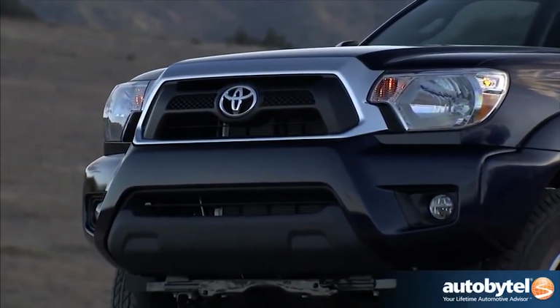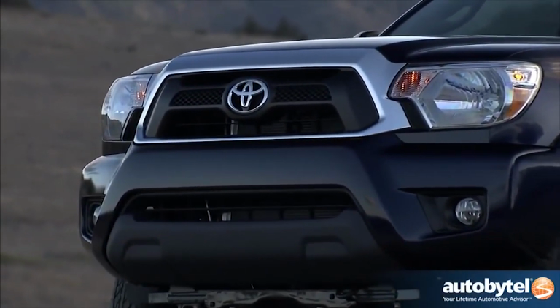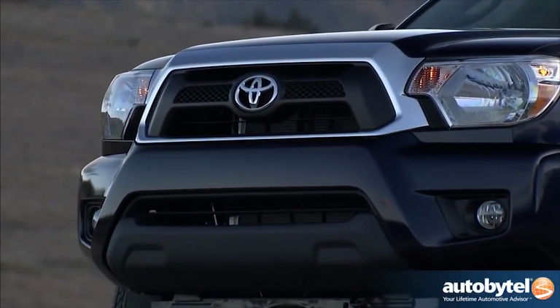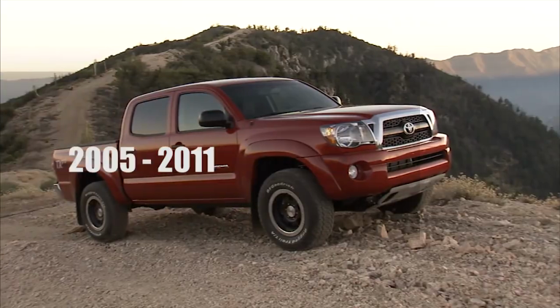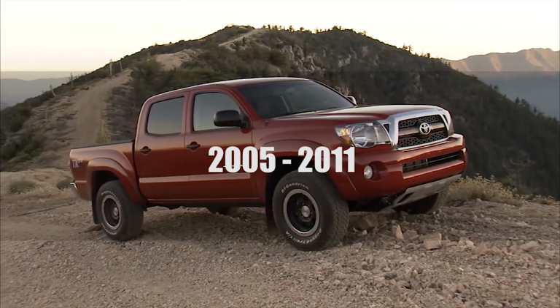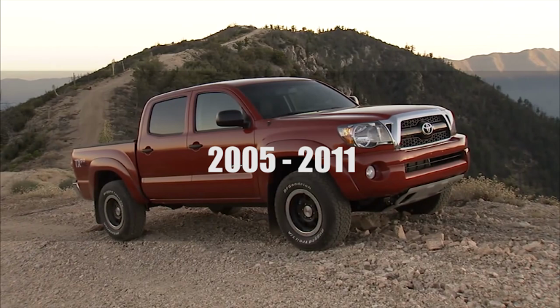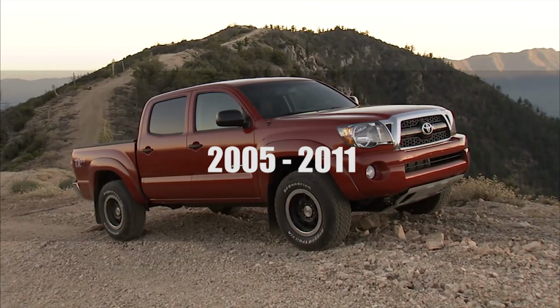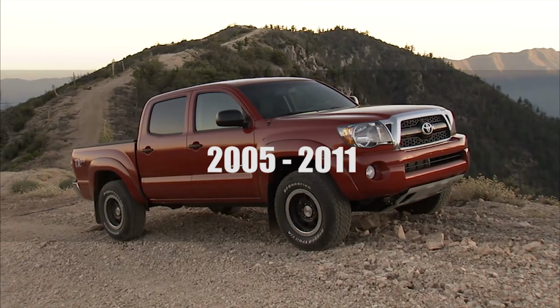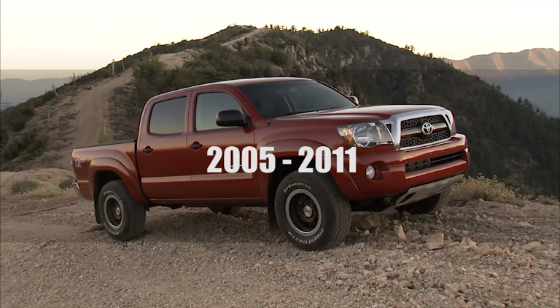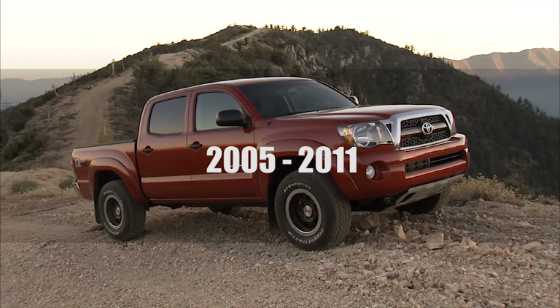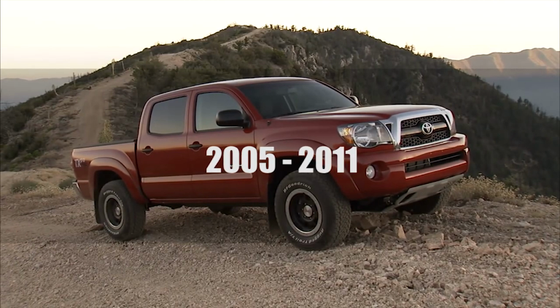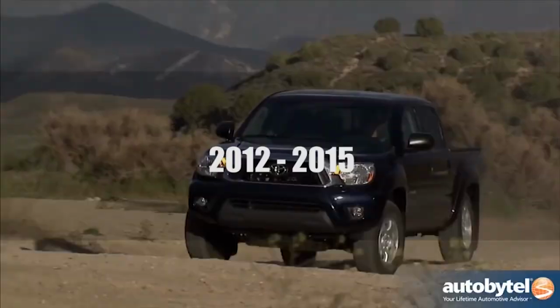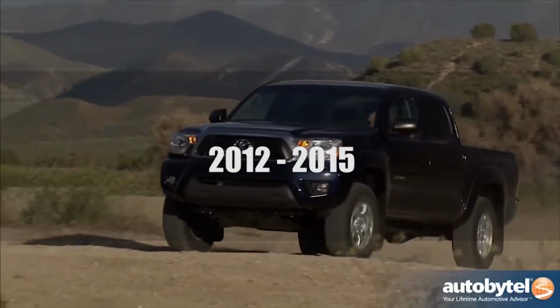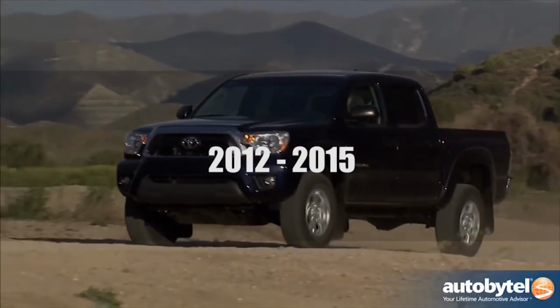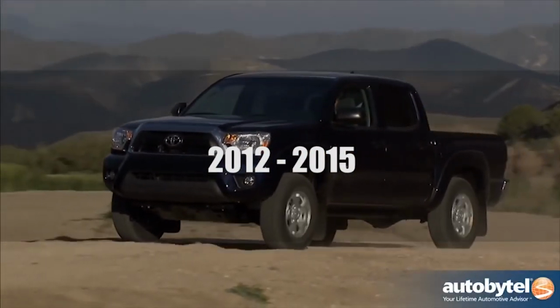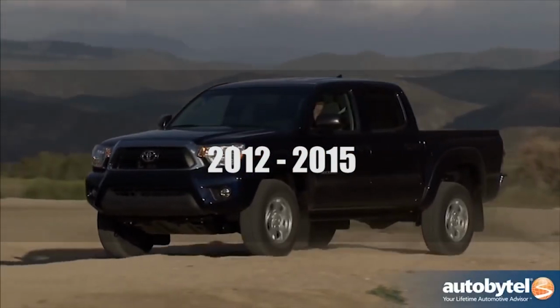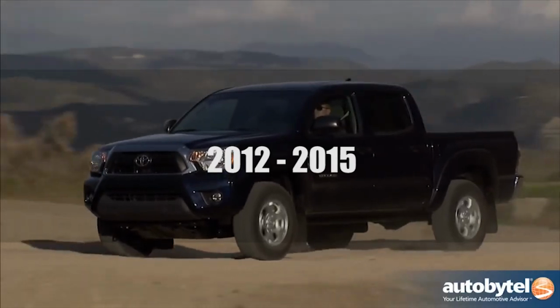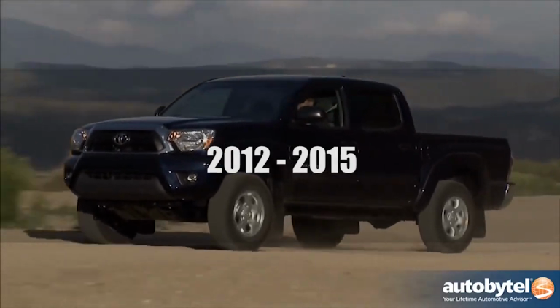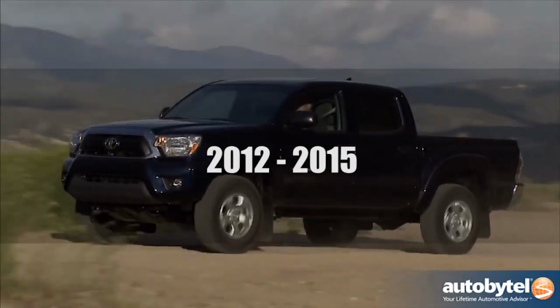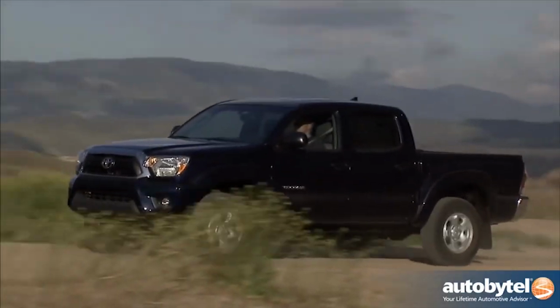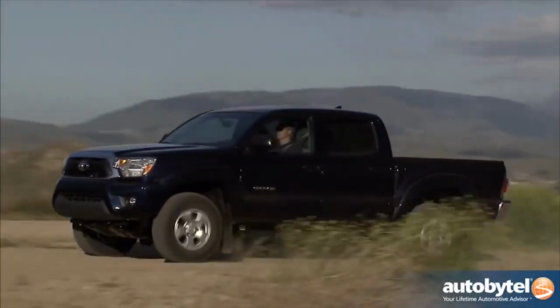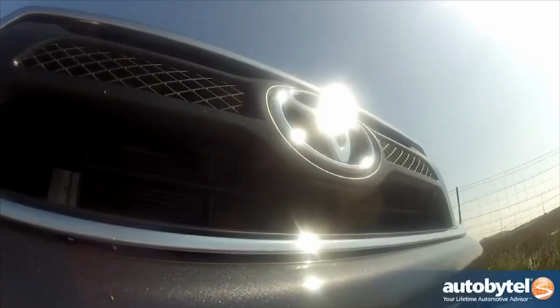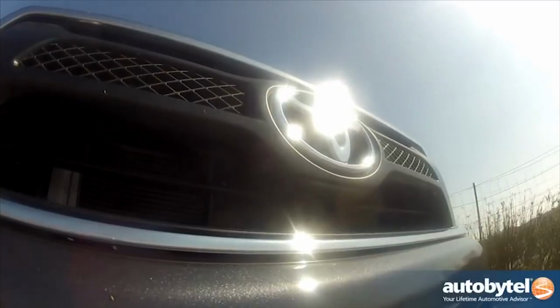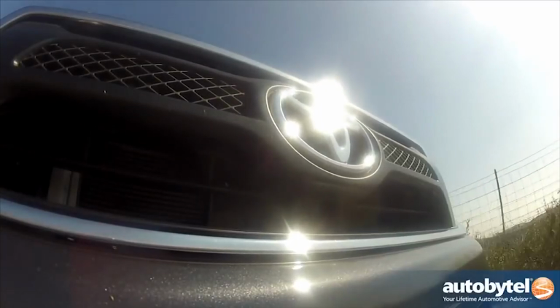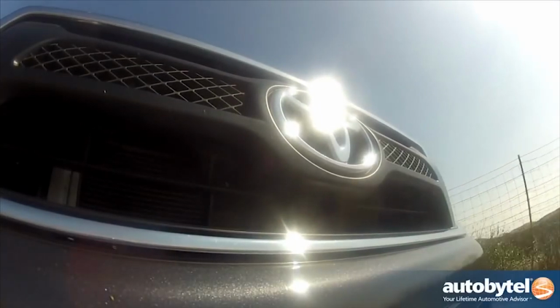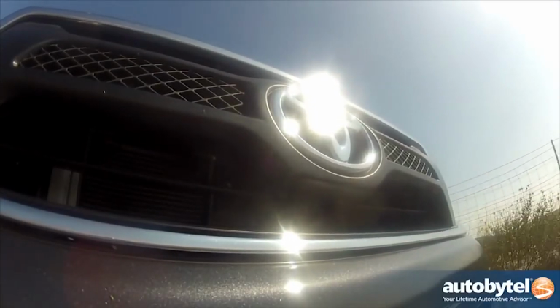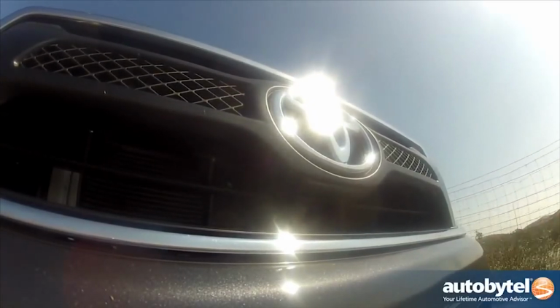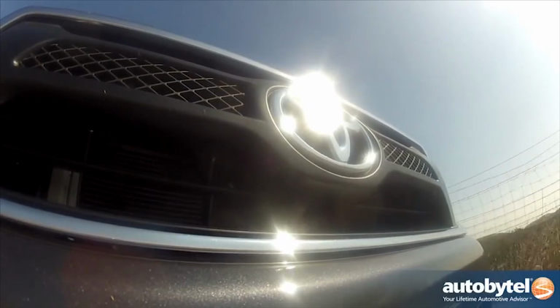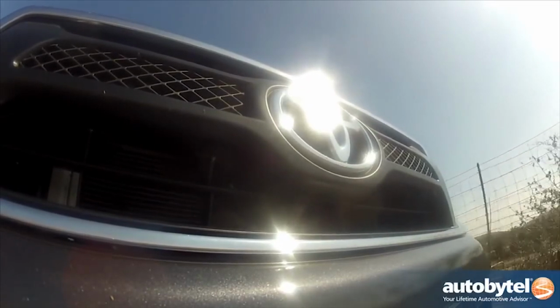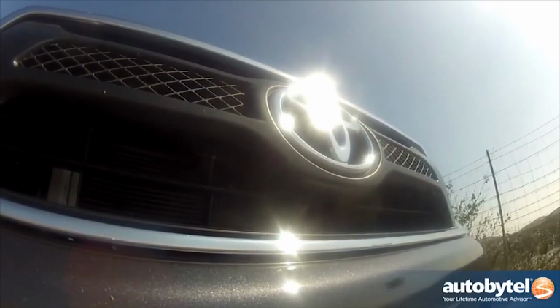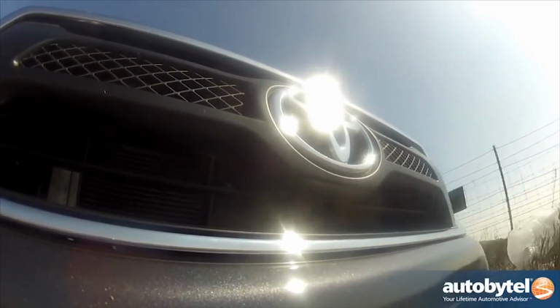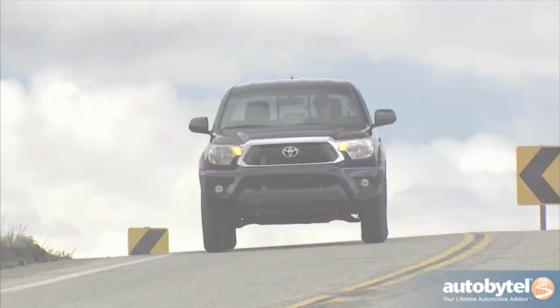We'll break this up into two categories: 2005 to 2011 Tacomas and 2012 to 2015 Tacomas. Toyota made some changes to our beloved trucks between 2011 and 2012, and while they were awesome, not all parts fit.